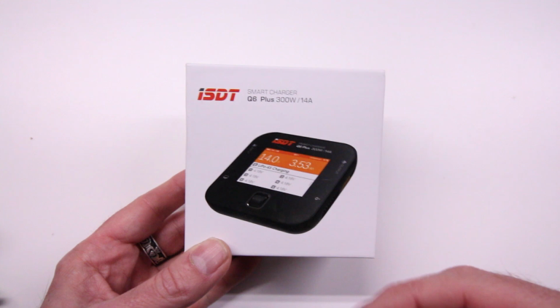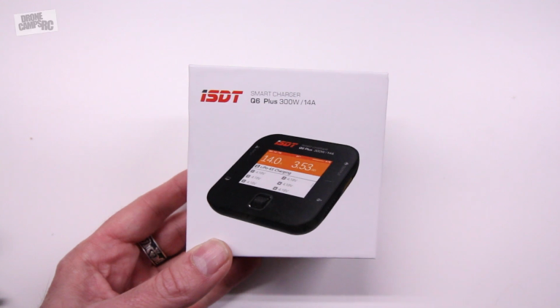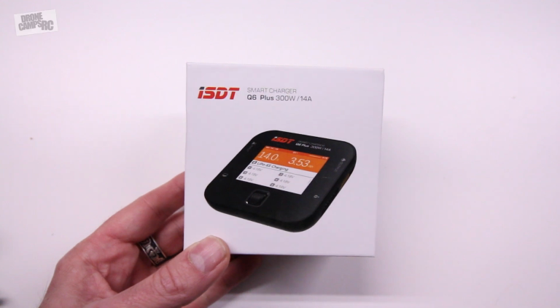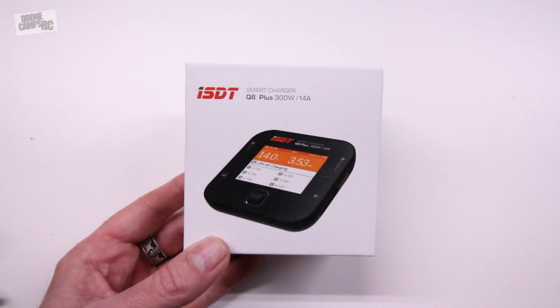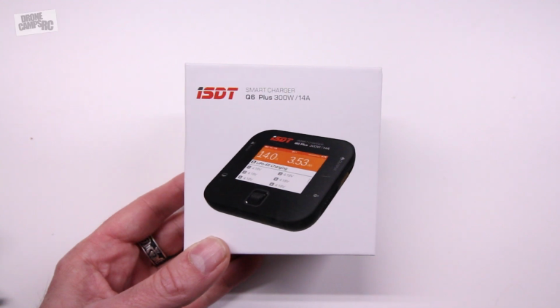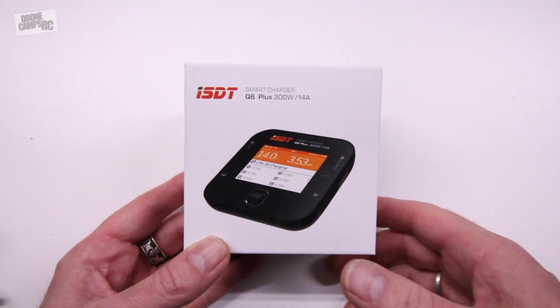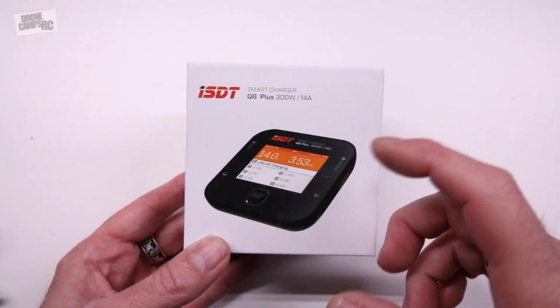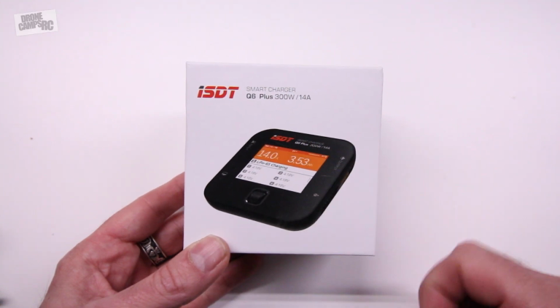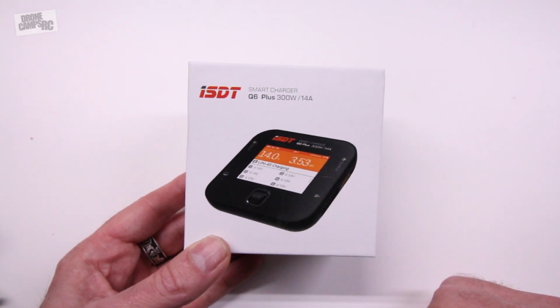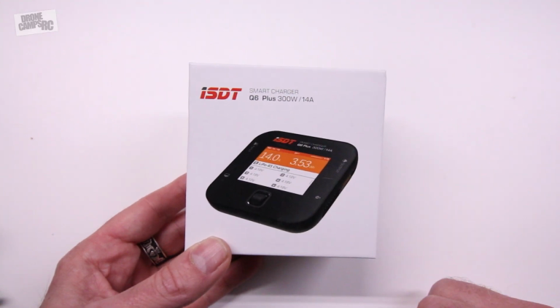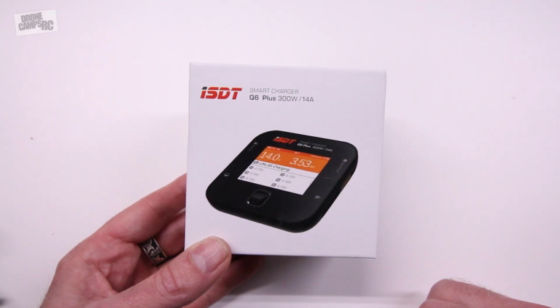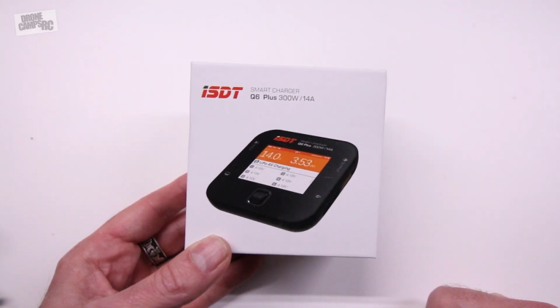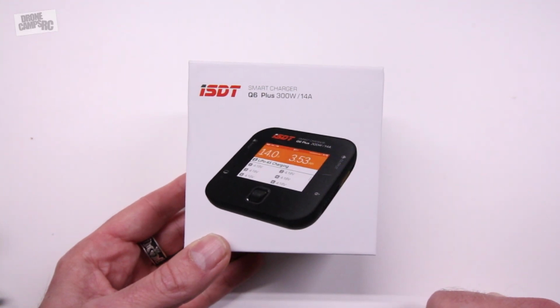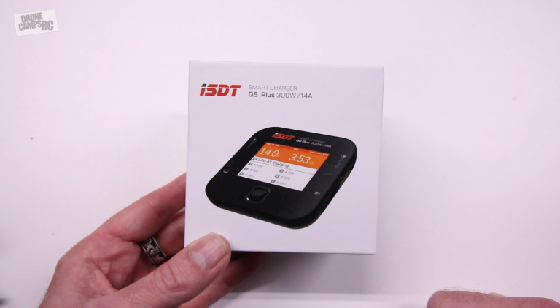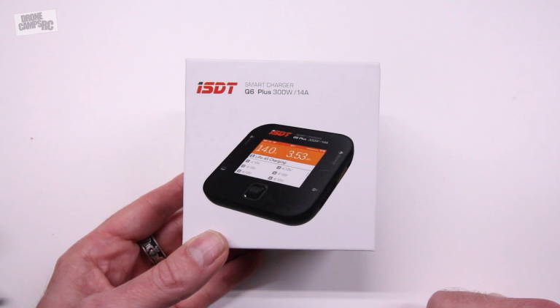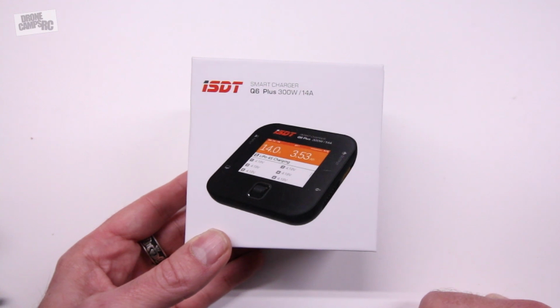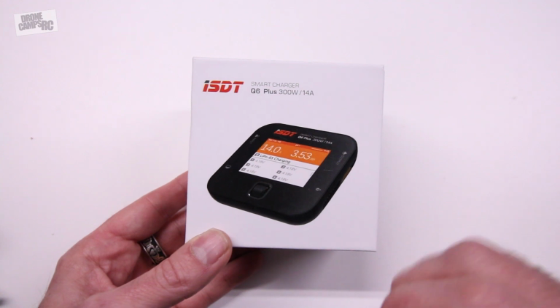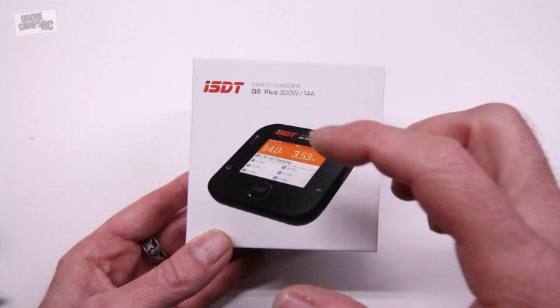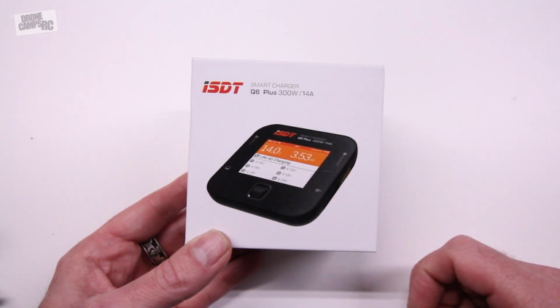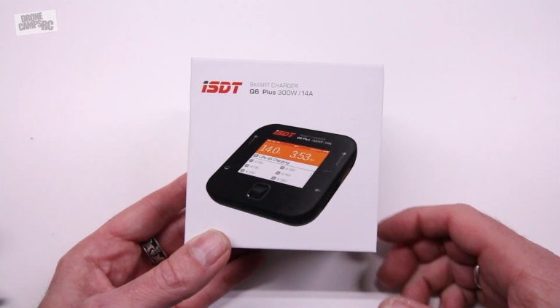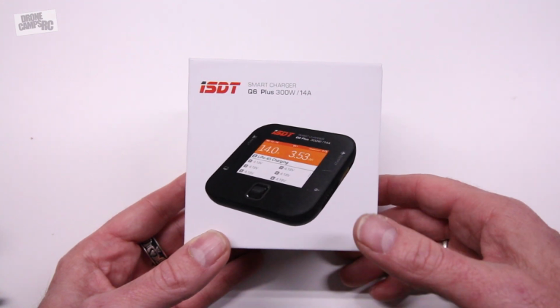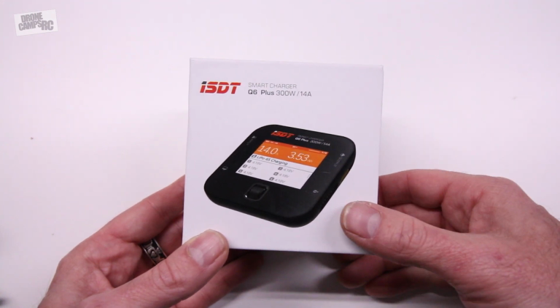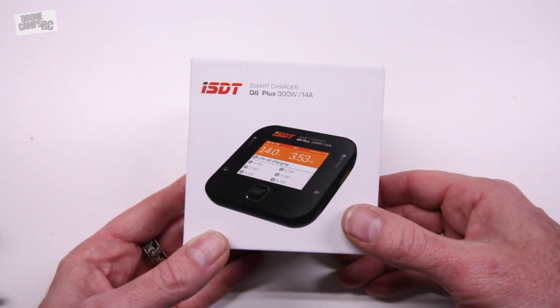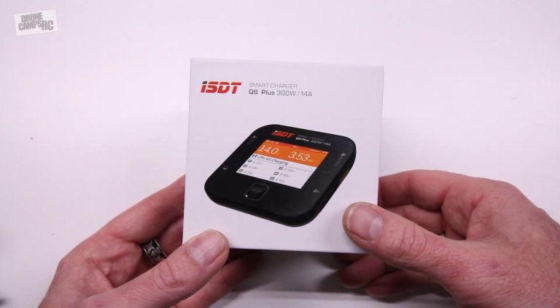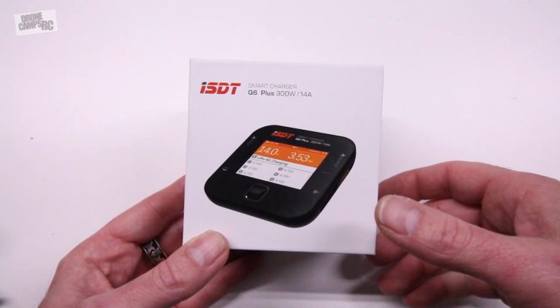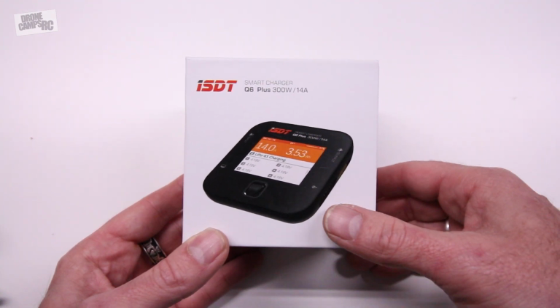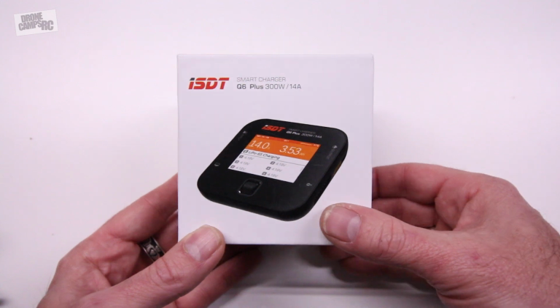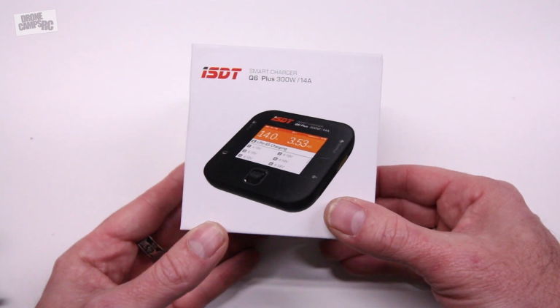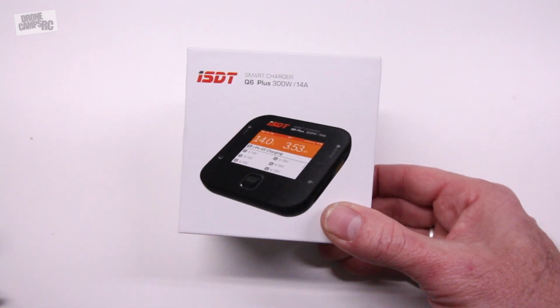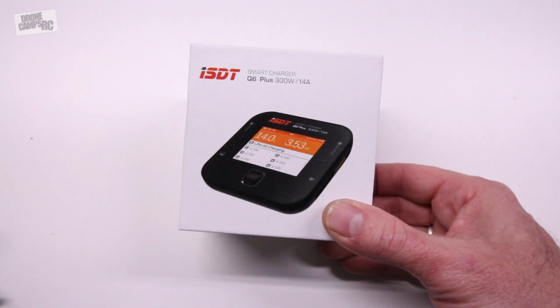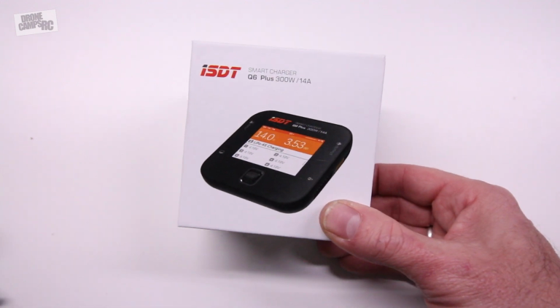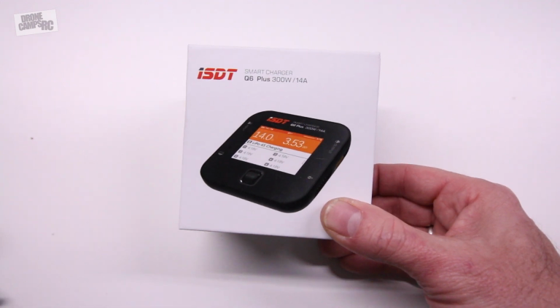Hey guys, welcome back to the Drone Camps channel. We have a new charger here from ISDT today. This is a super sweet charger. I love ISDT stuff — I've already had quite a few reviews on the channel of their chargers.